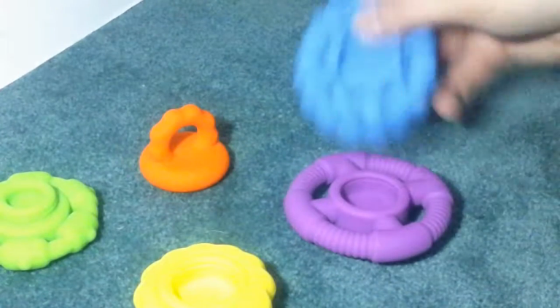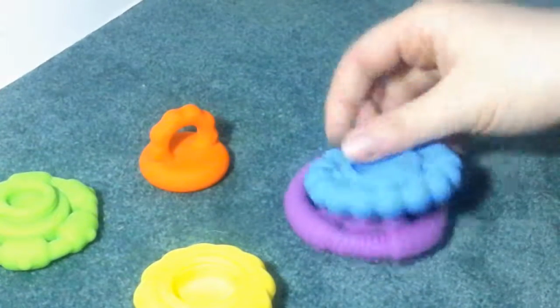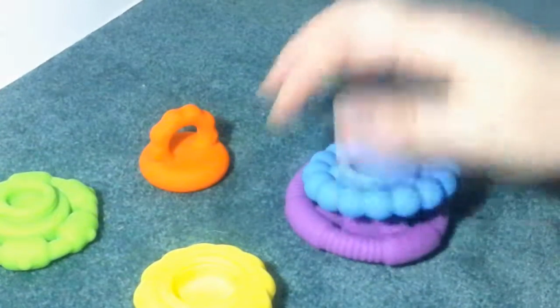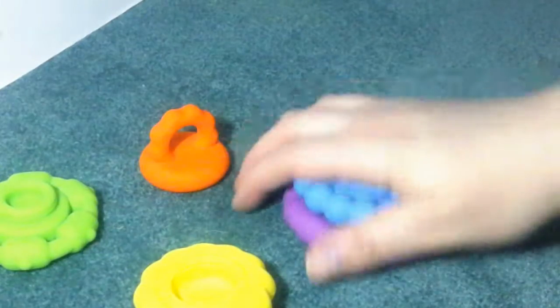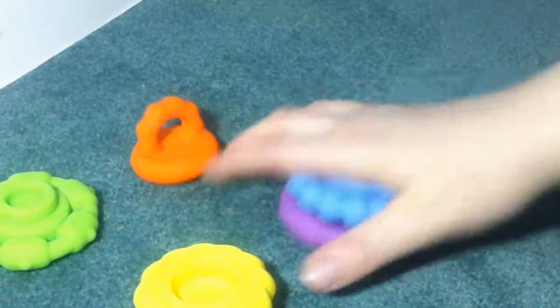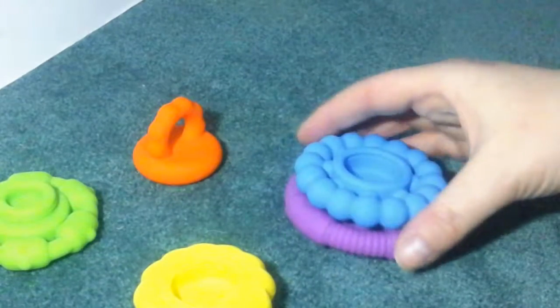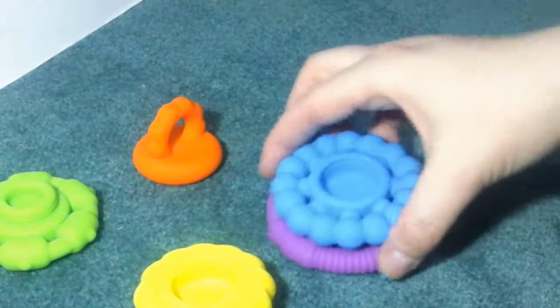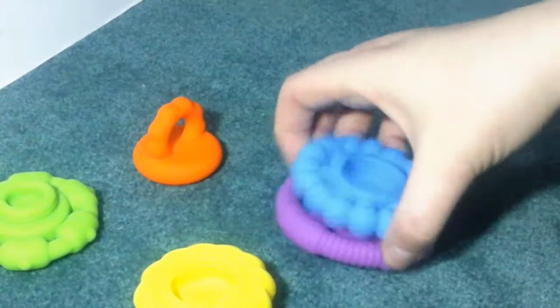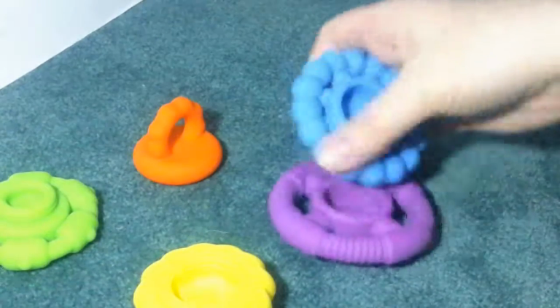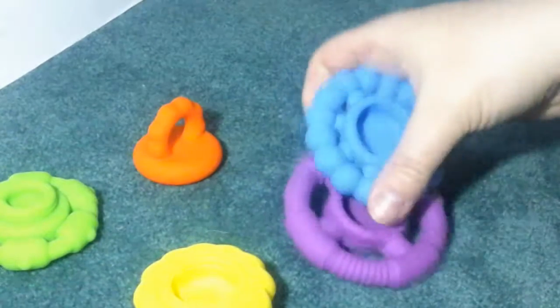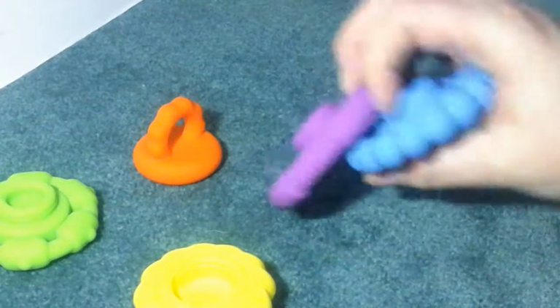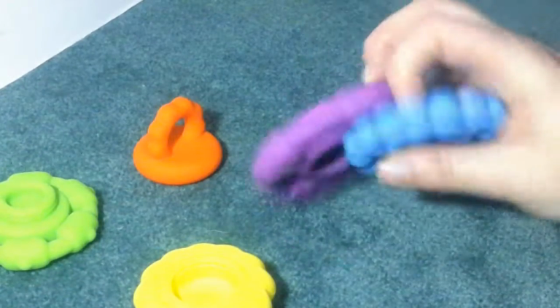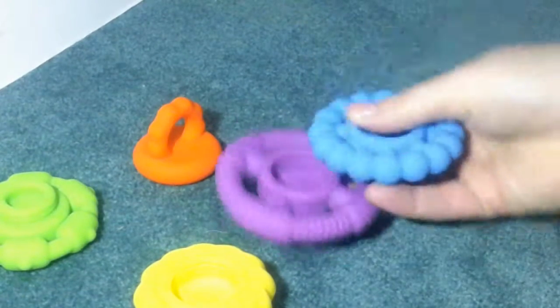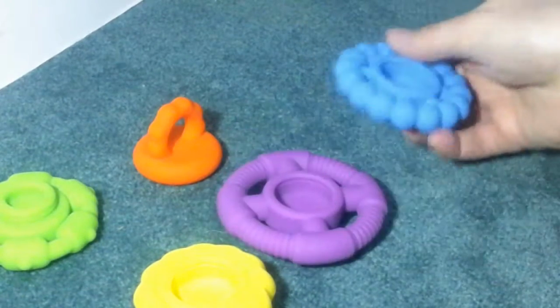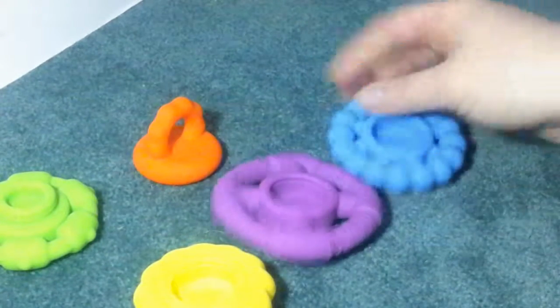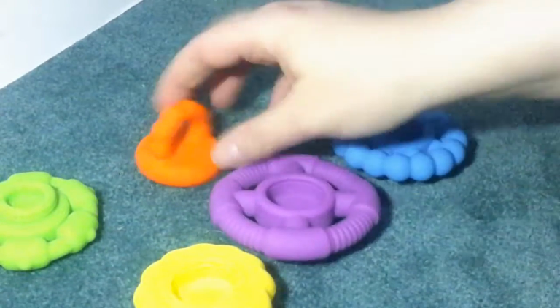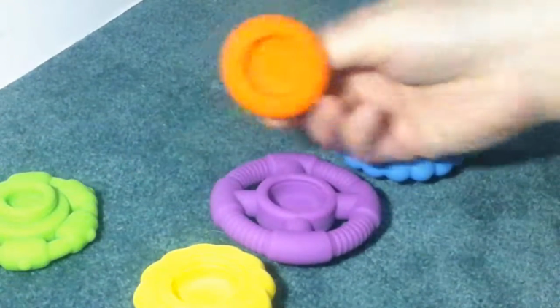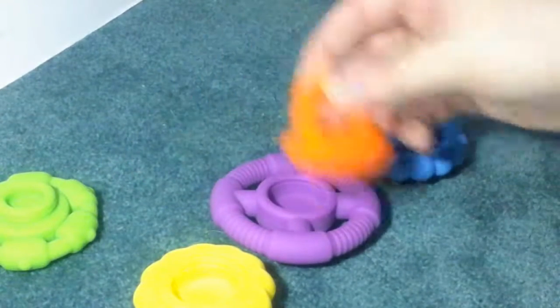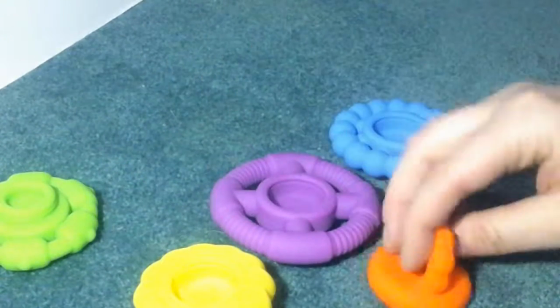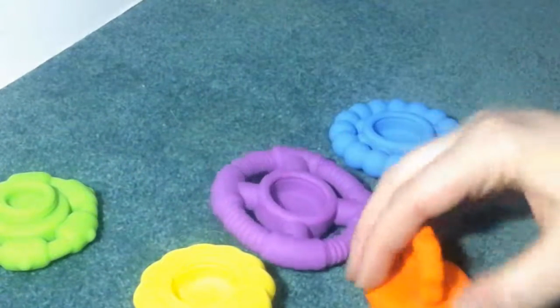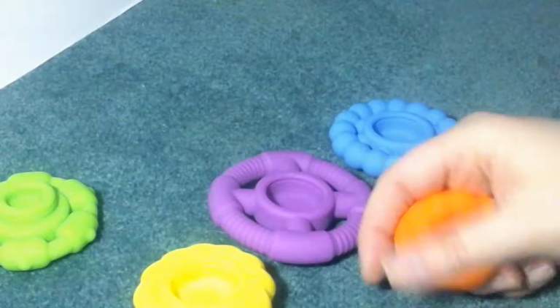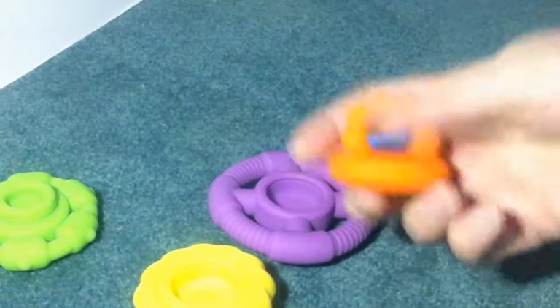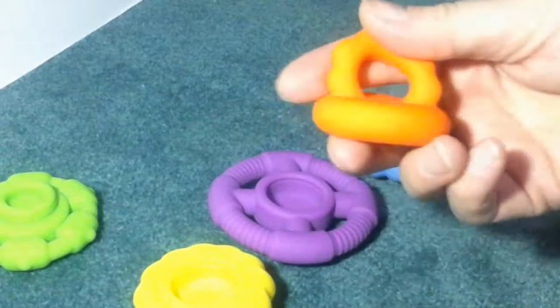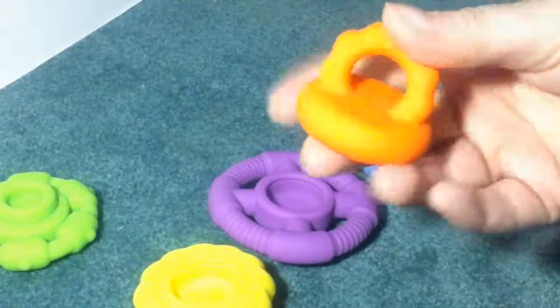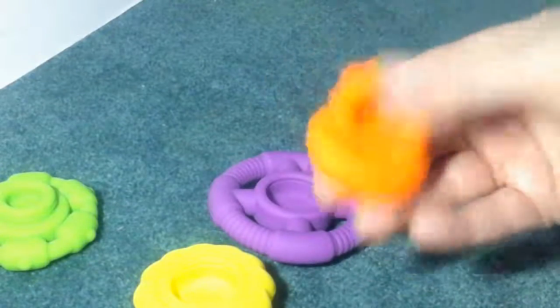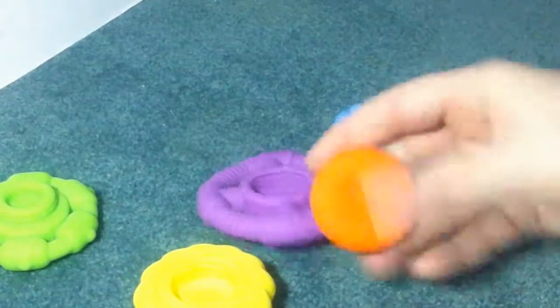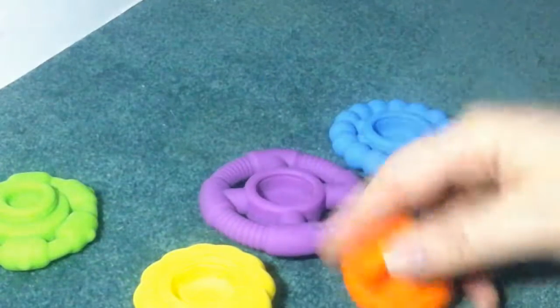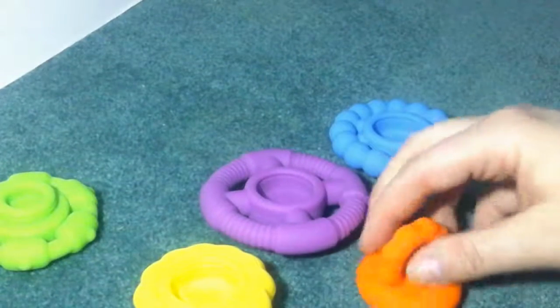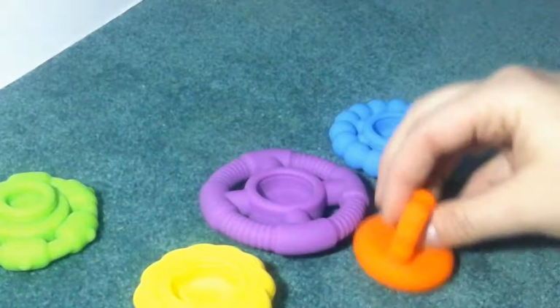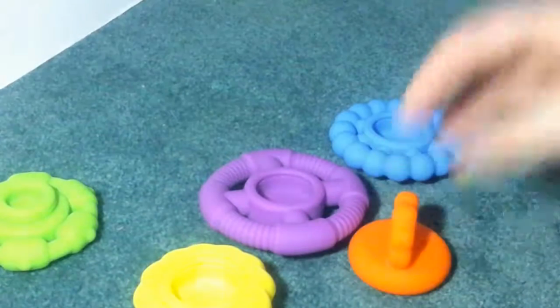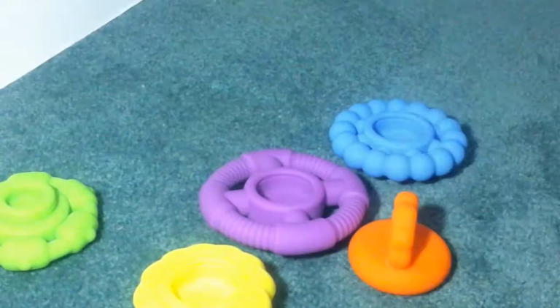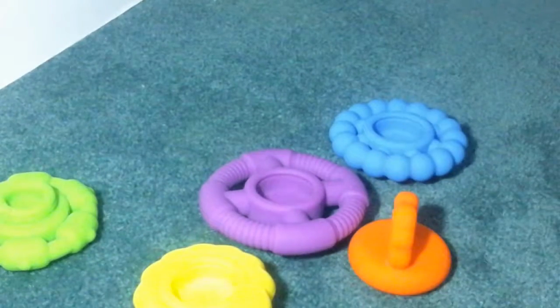They can go upside down like this, and they're really unique, cool little toys — really fun to play with, great for them to chew on, and safe for any age child.